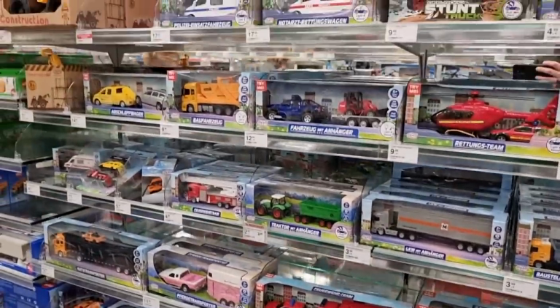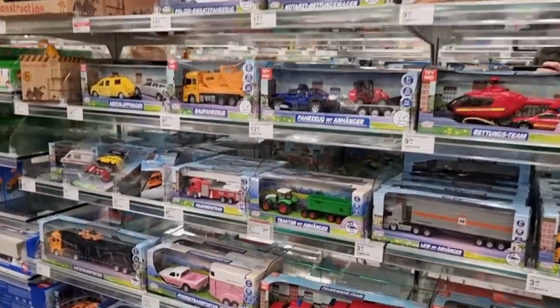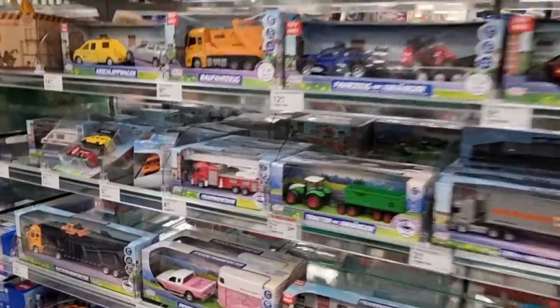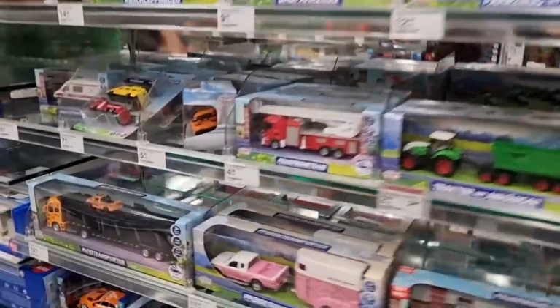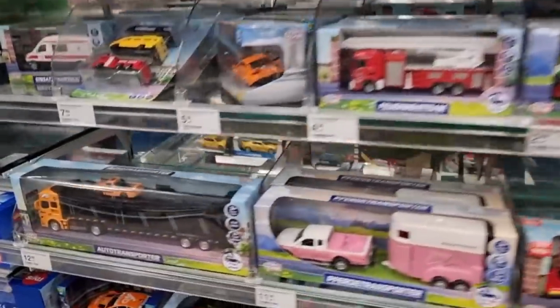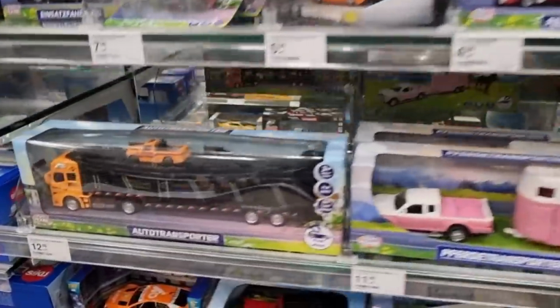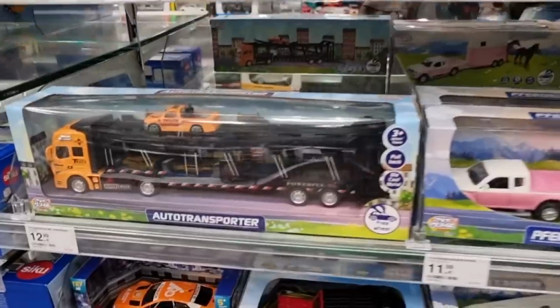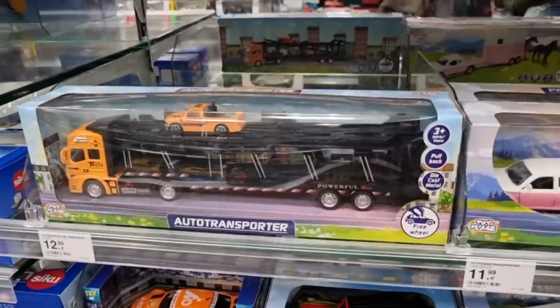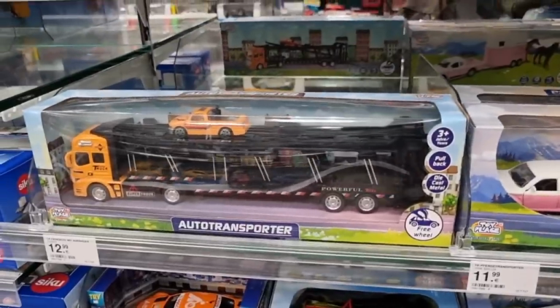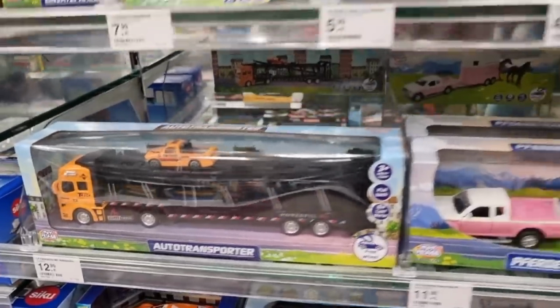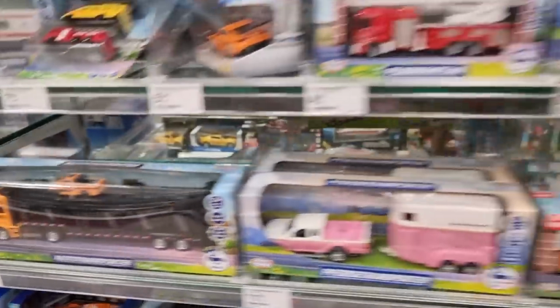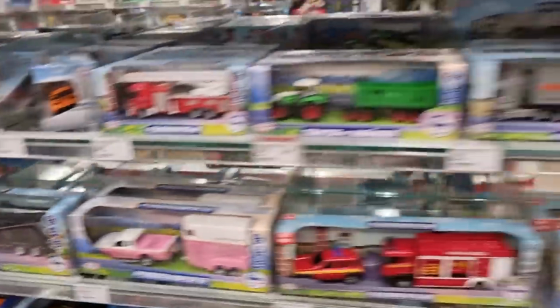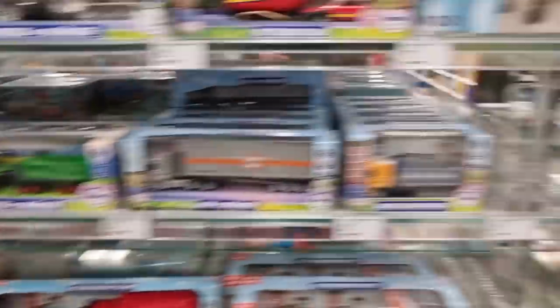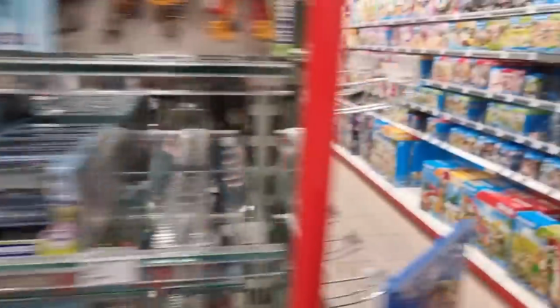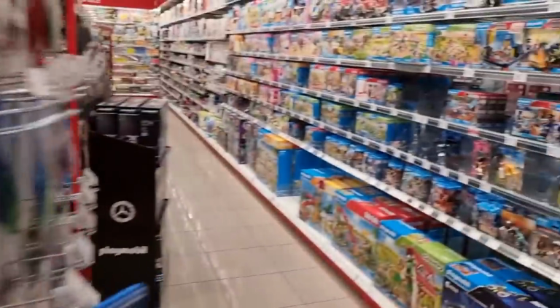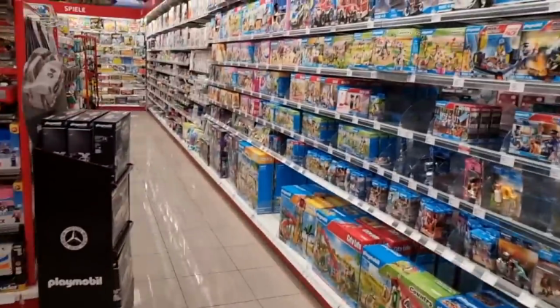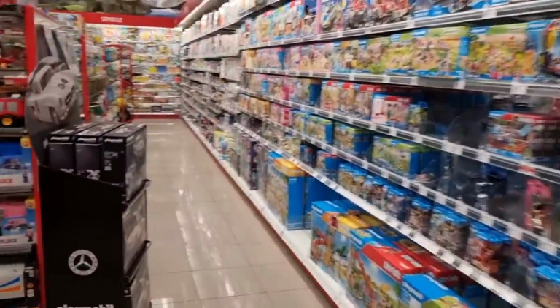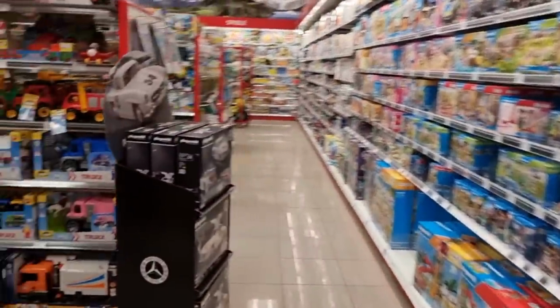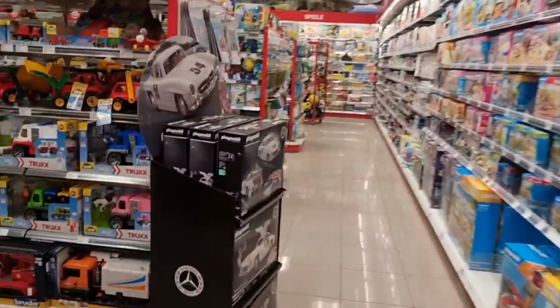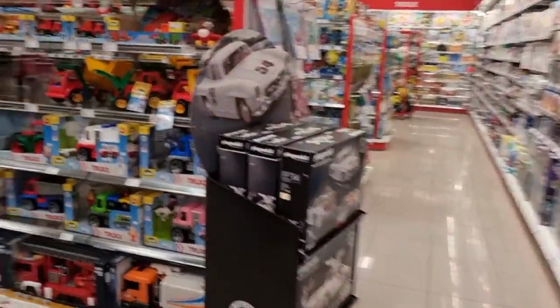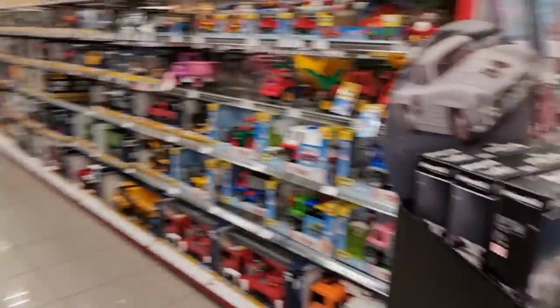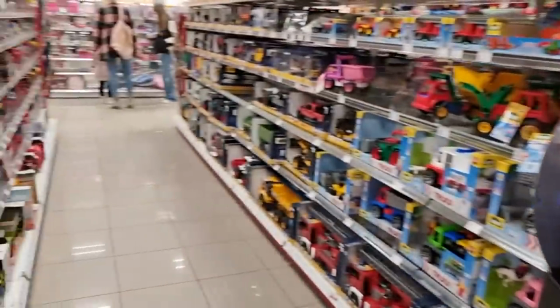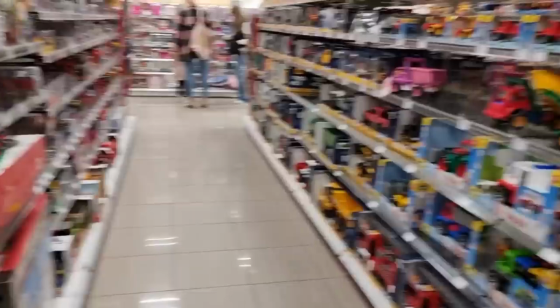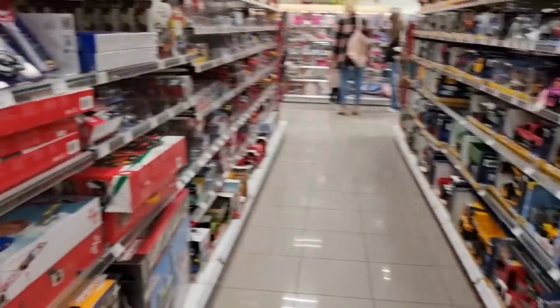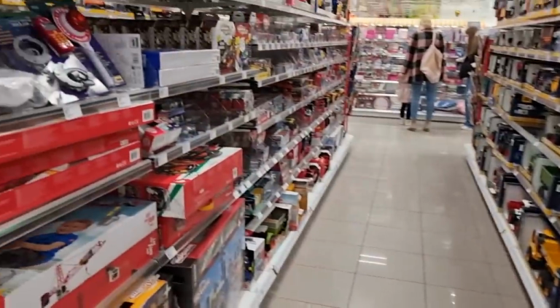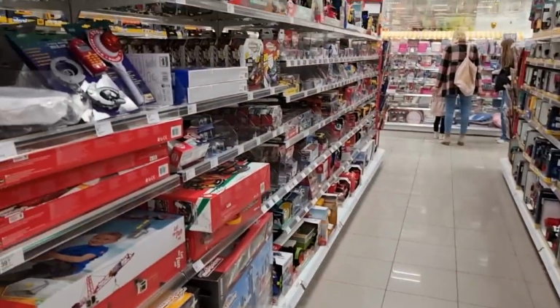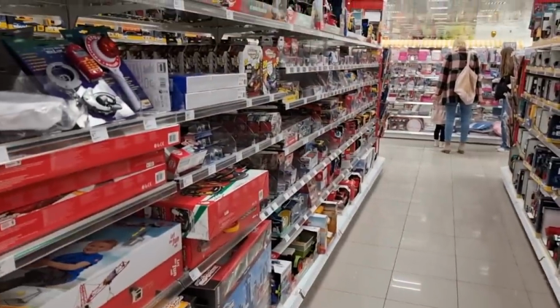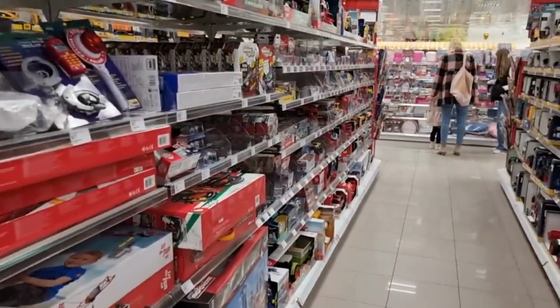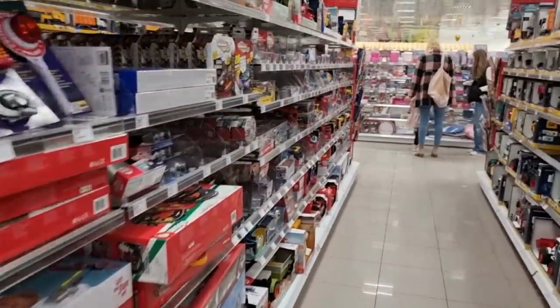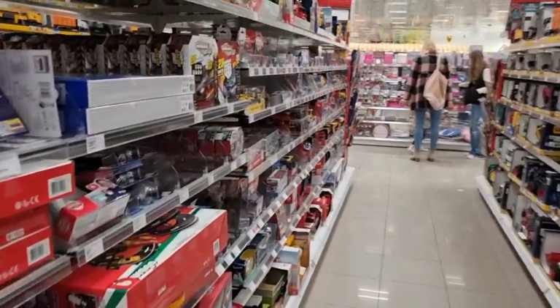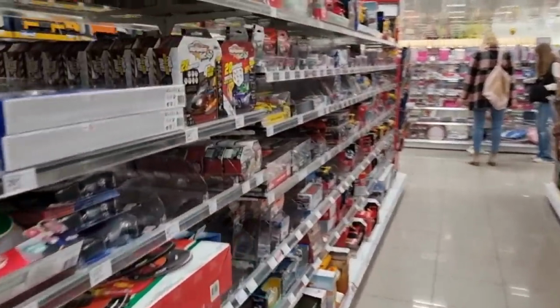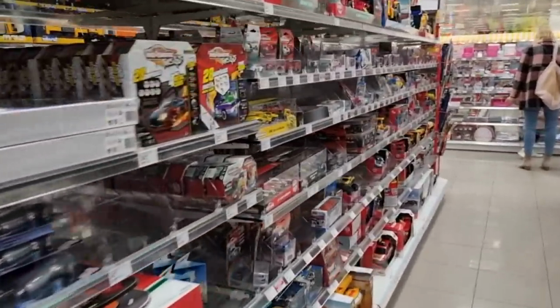This is a cheap diecast - not looking so bad. And I even see a Müller exclusive trans-off truck.